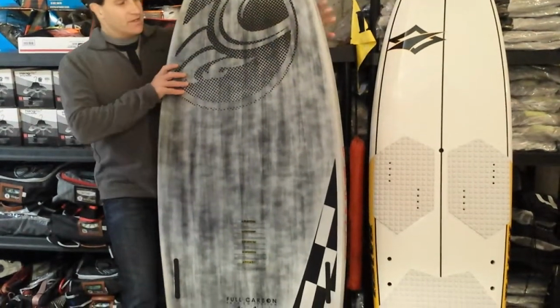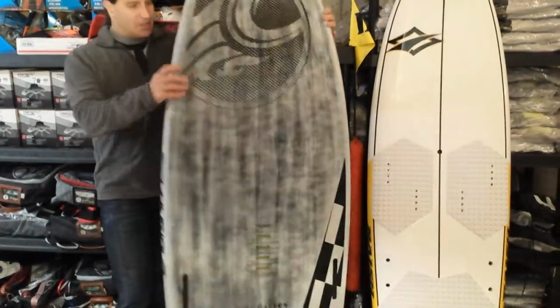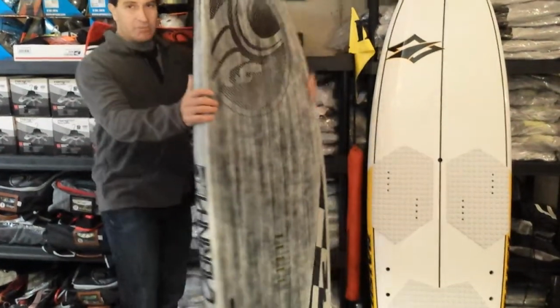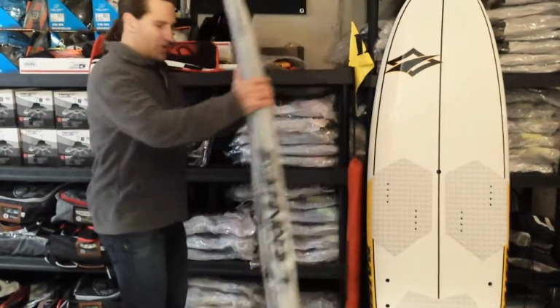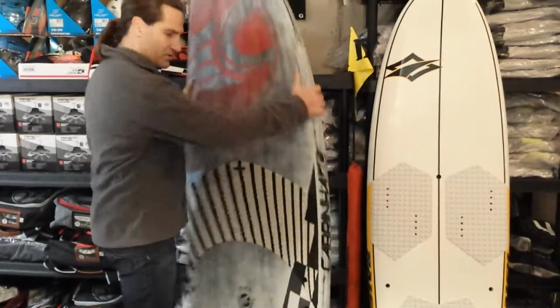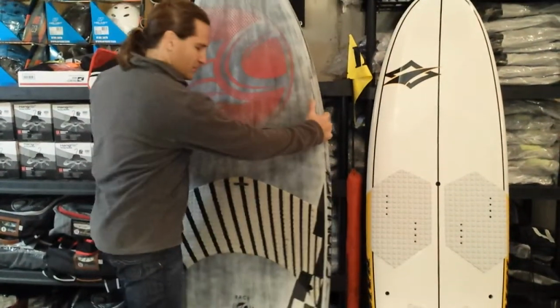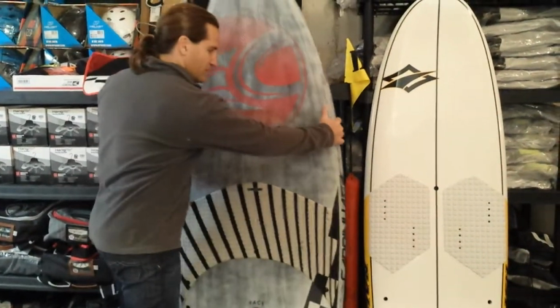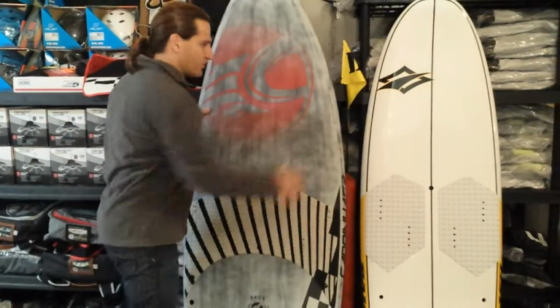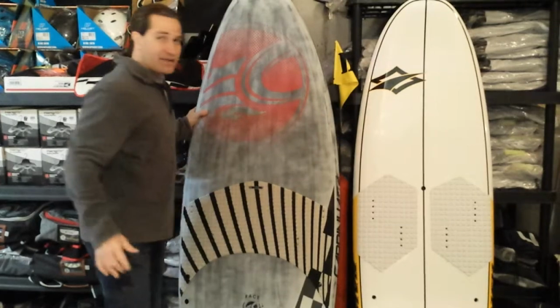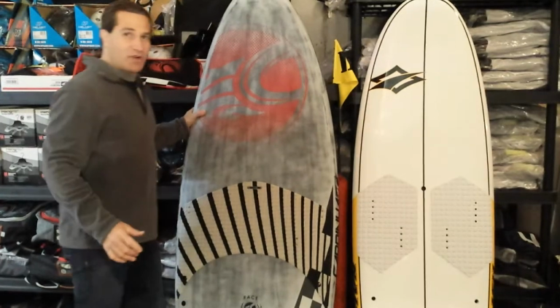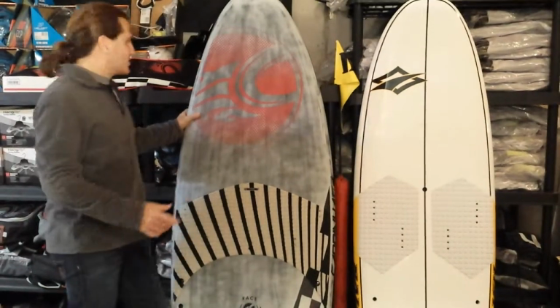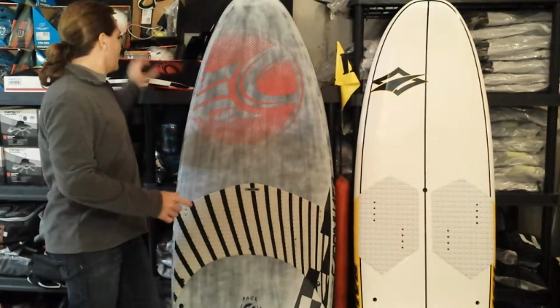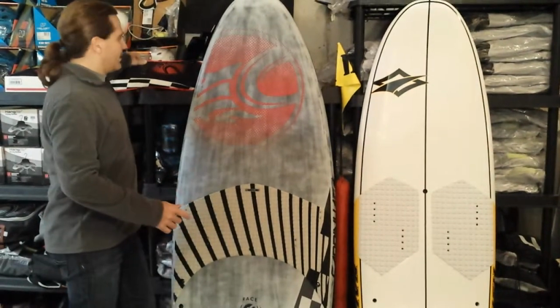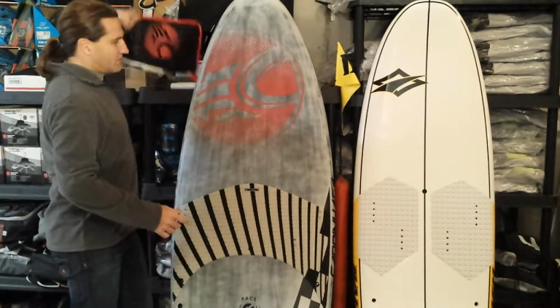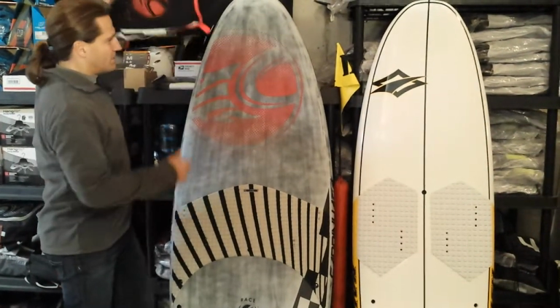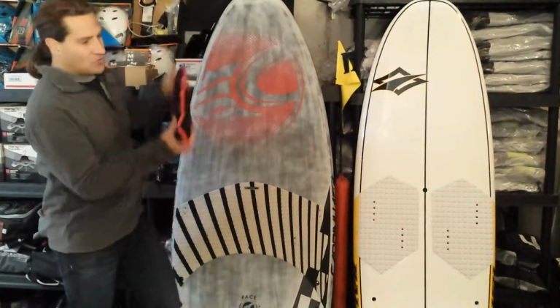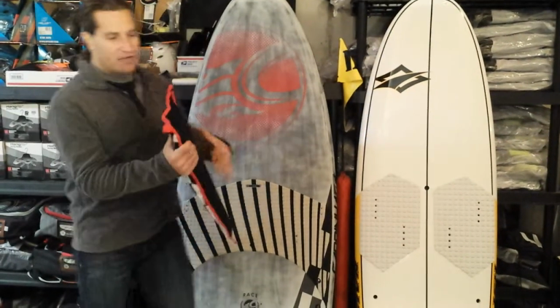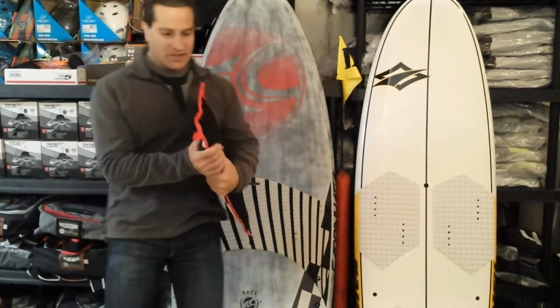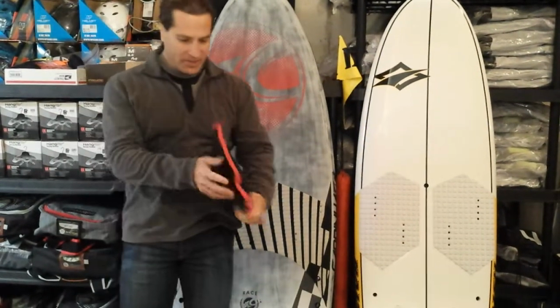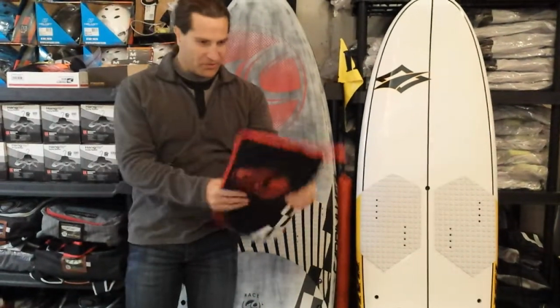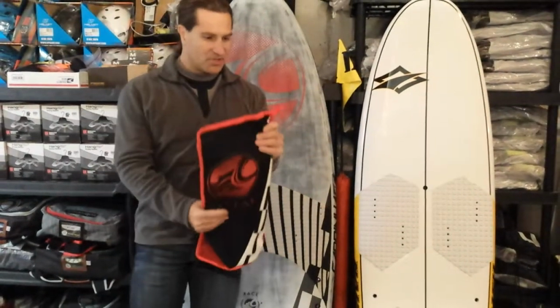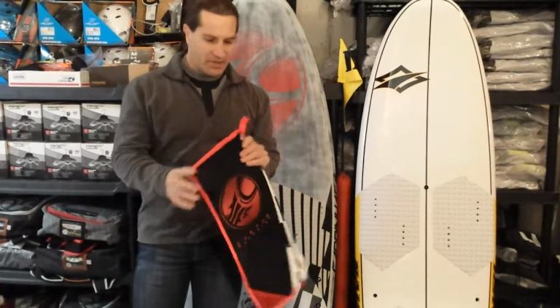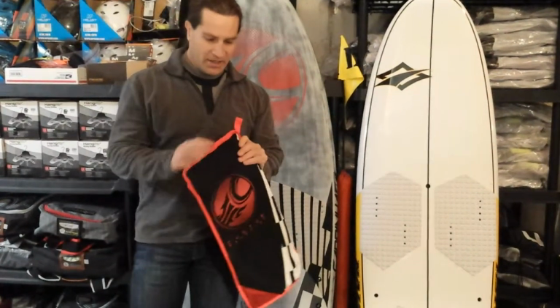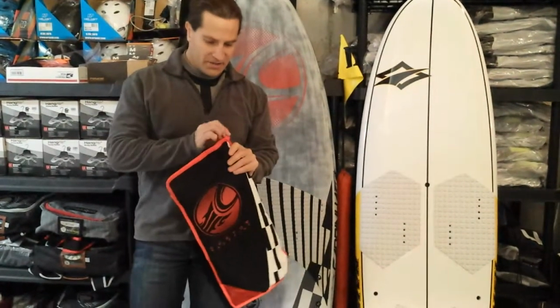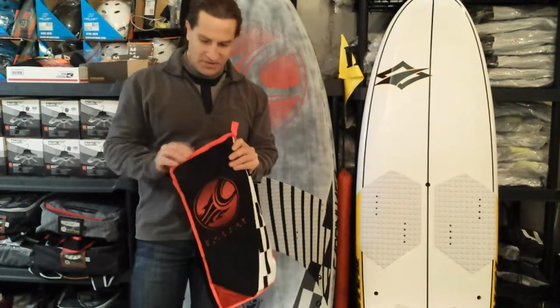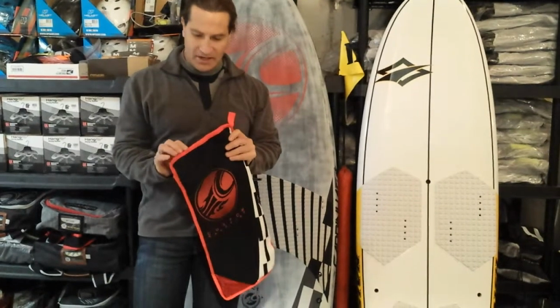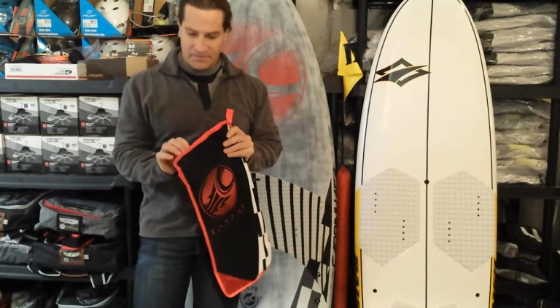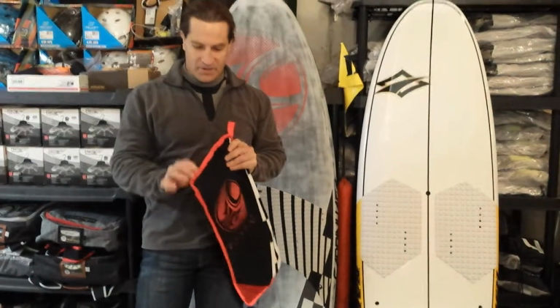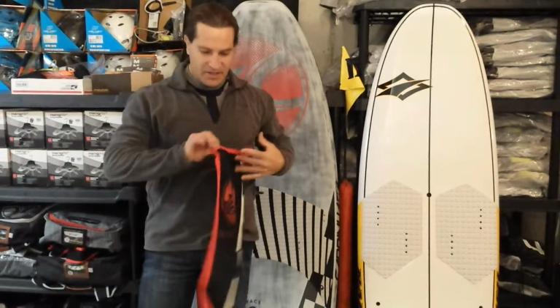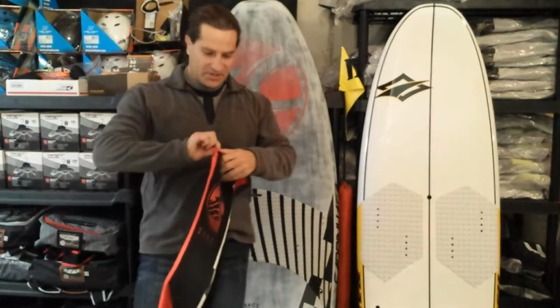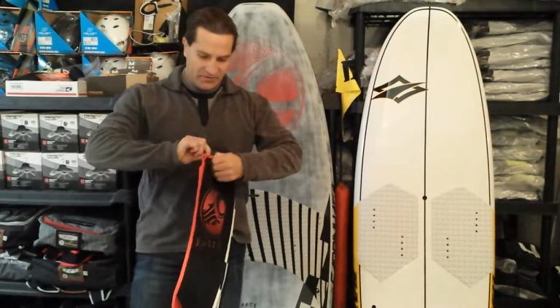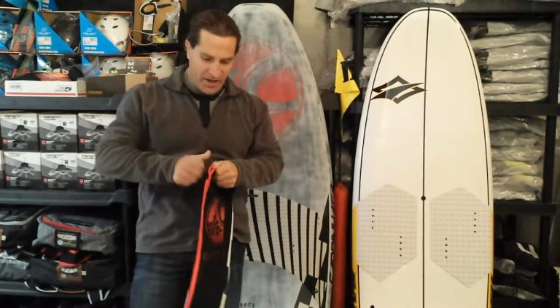It comes with foot pads, straps, and the tri fin setup — the thruster setup — in this pretty nice fin bag.